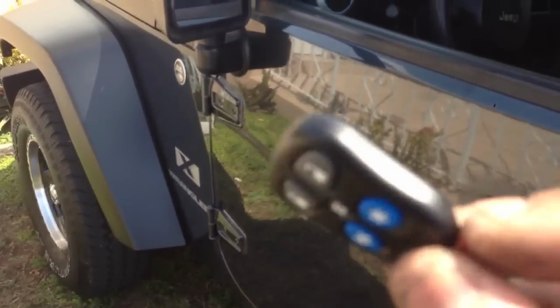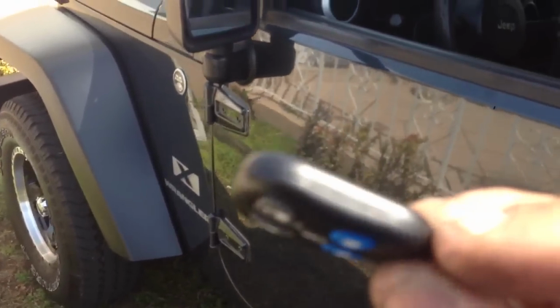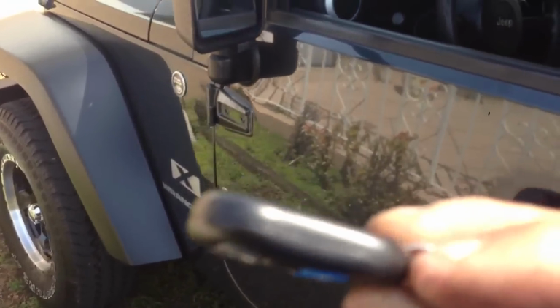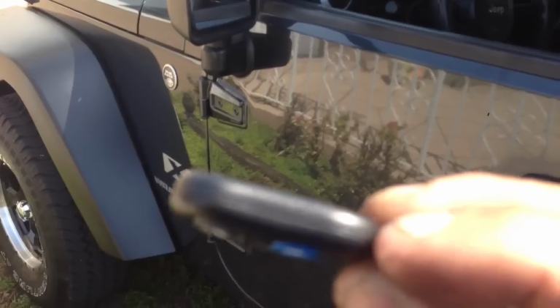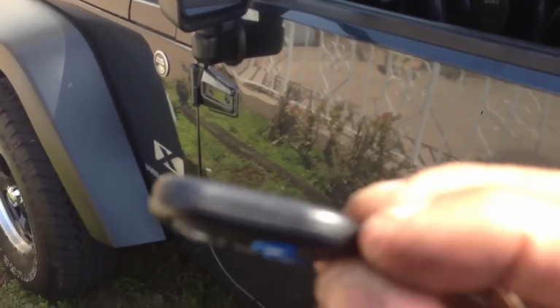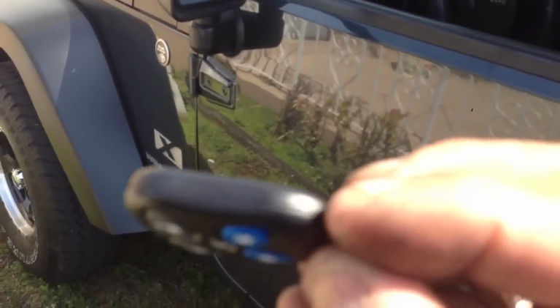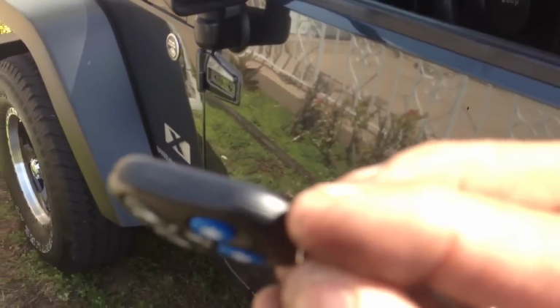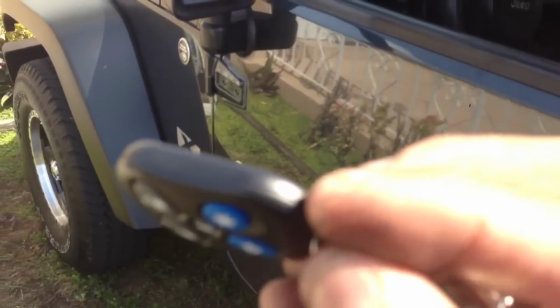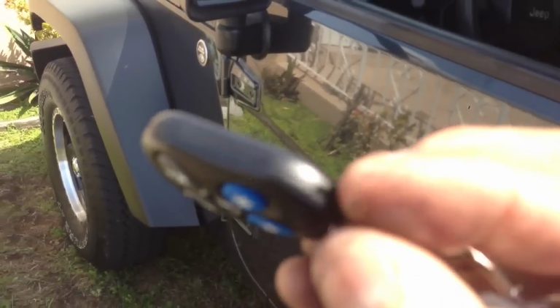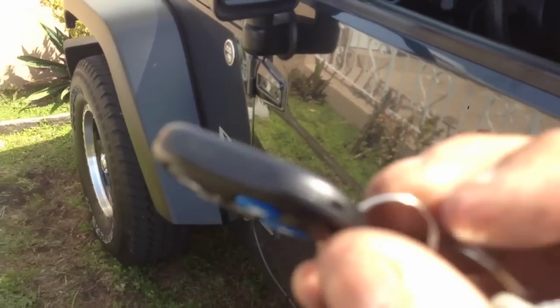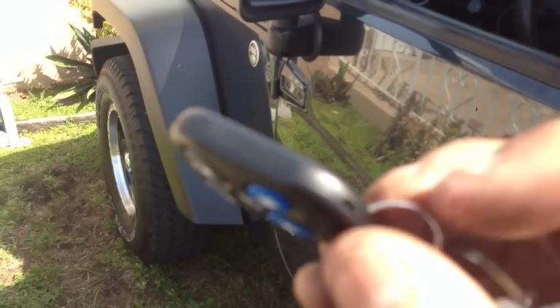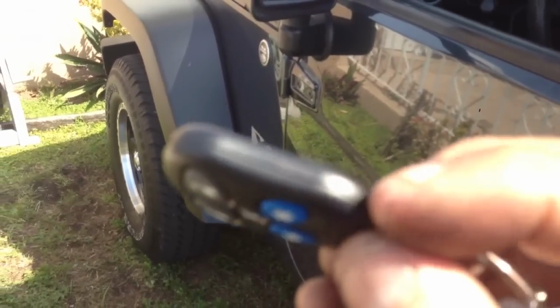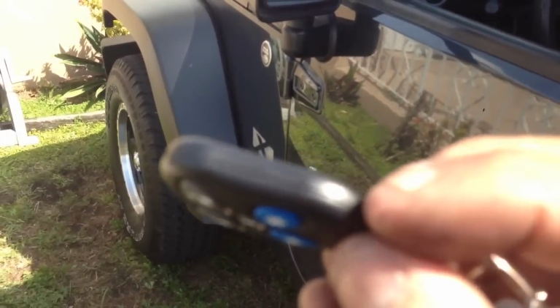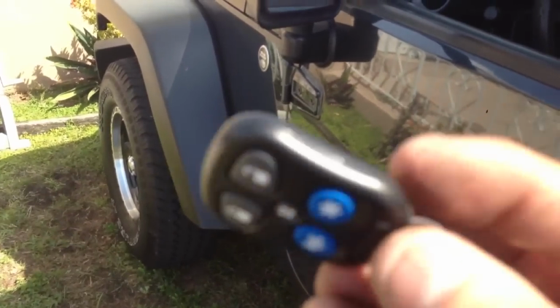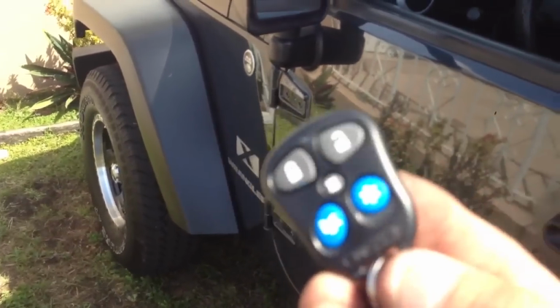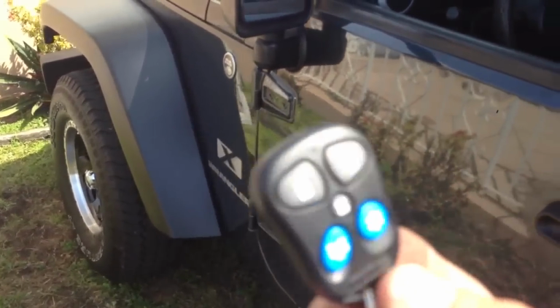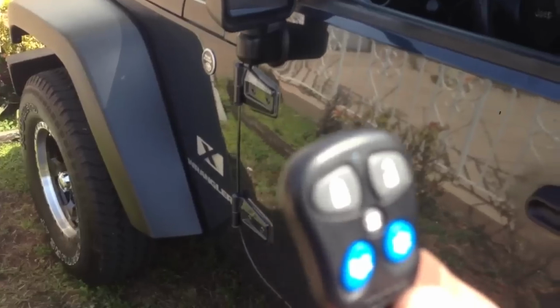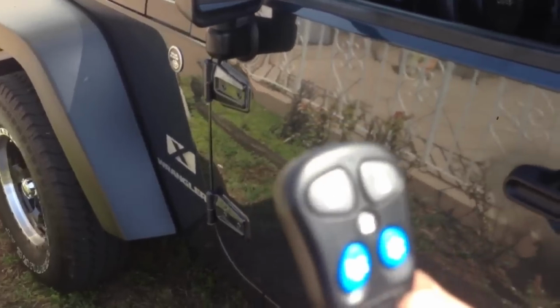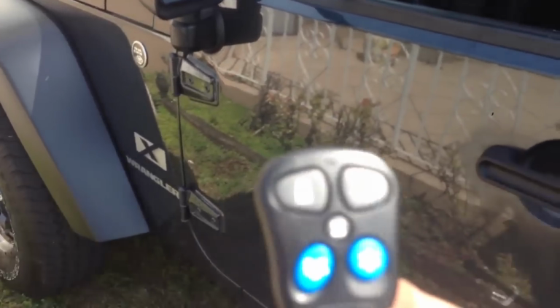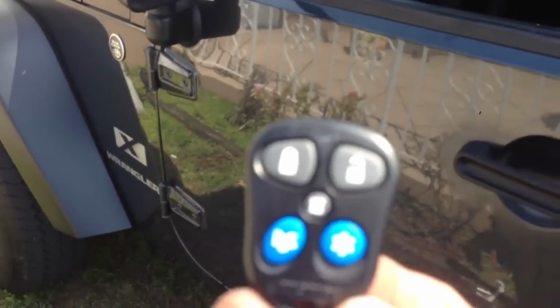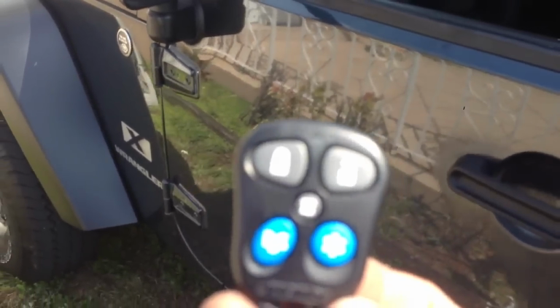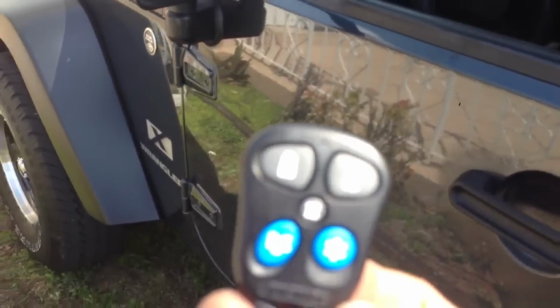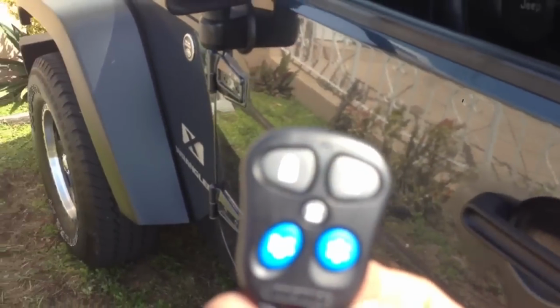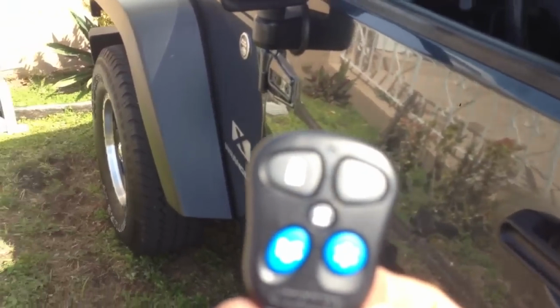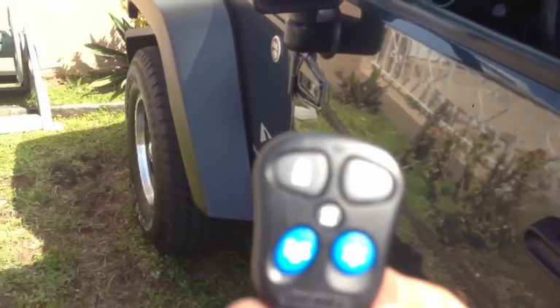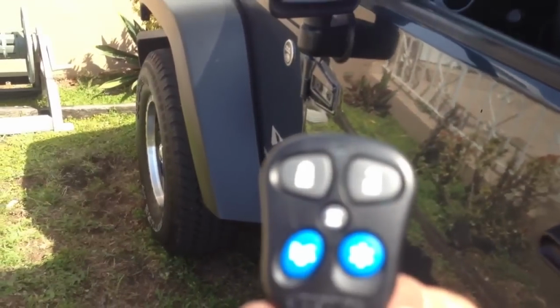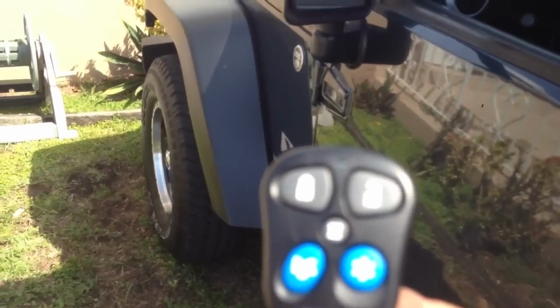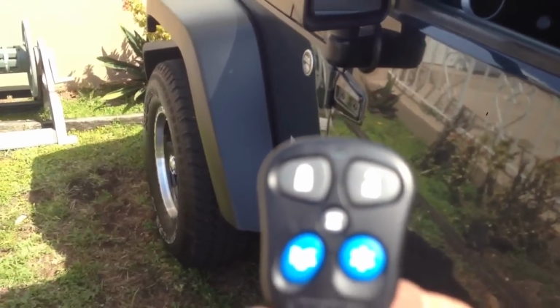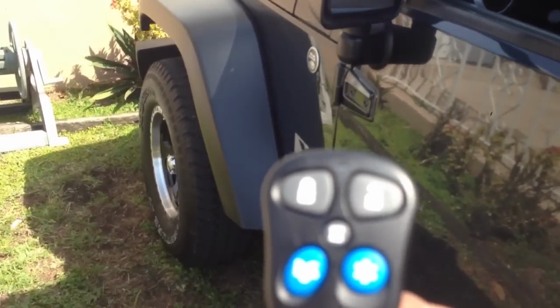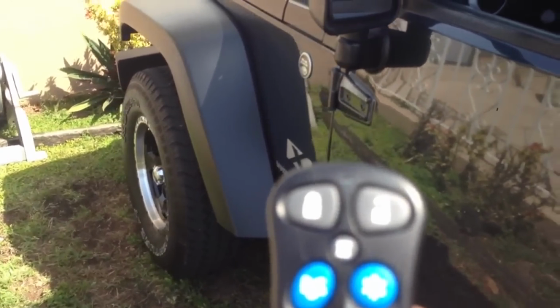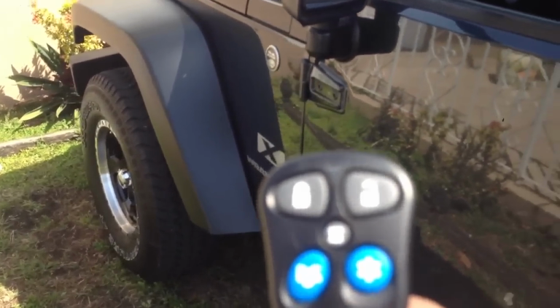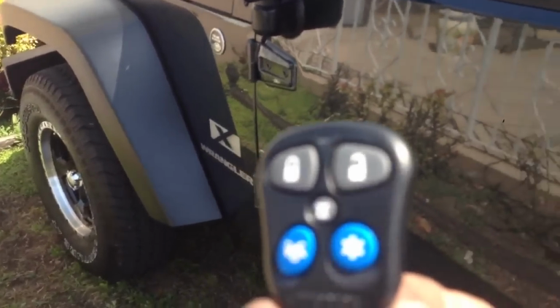To remove the batteries, it's very easy. You get a knife and you just separate the housing here. You can change the battery. The batteries are the 2016 round Sumpass batteries.